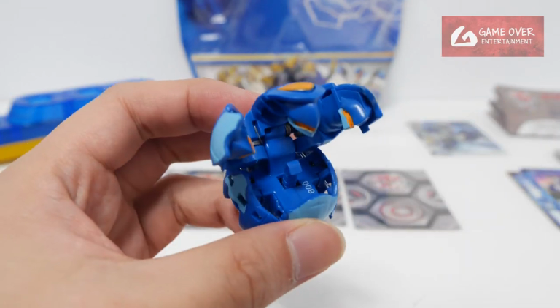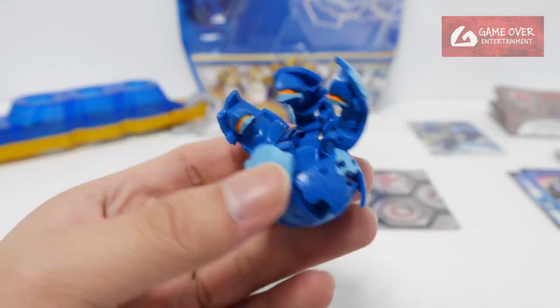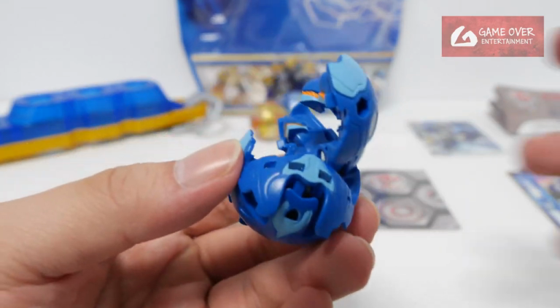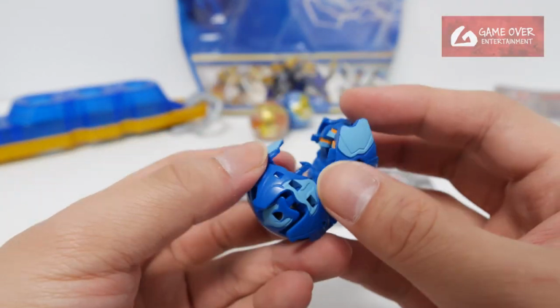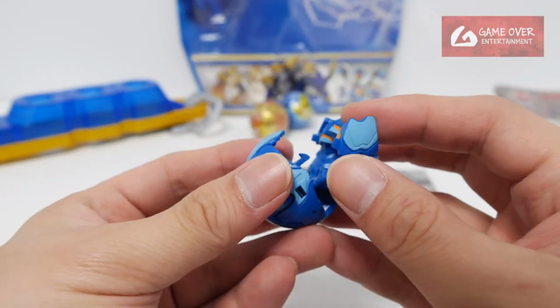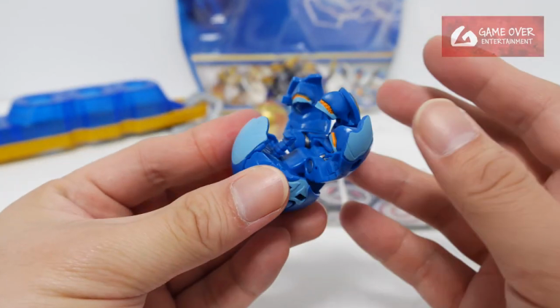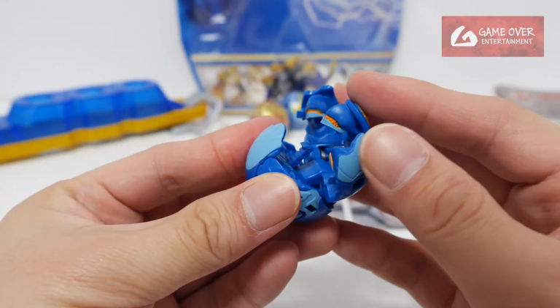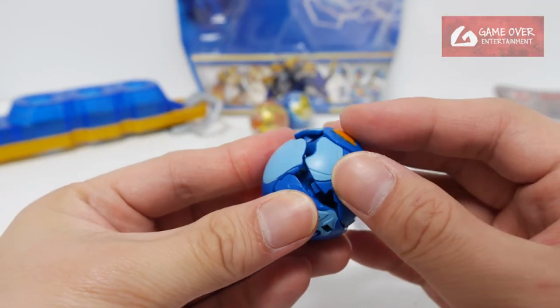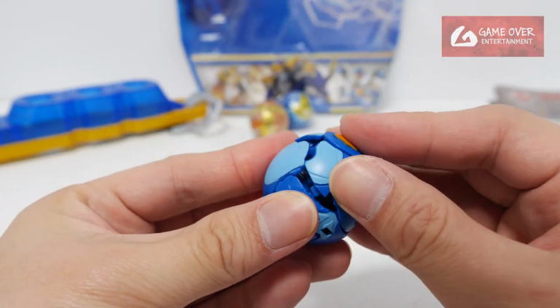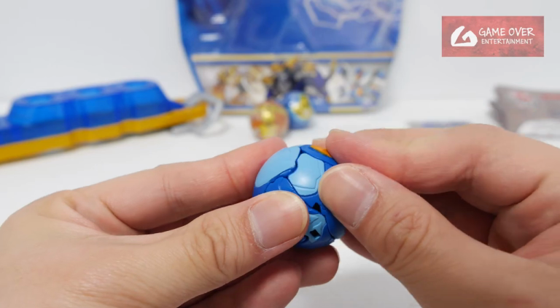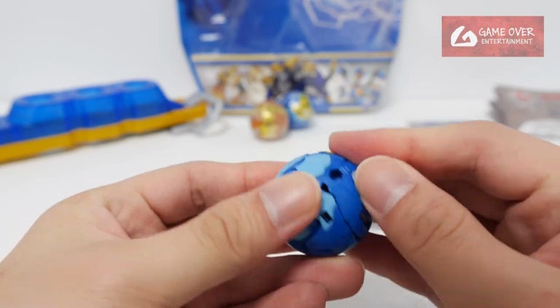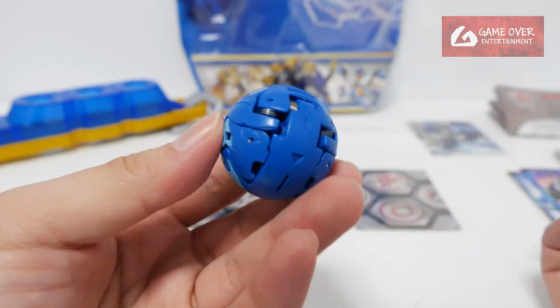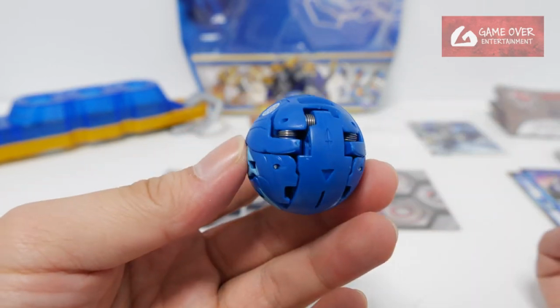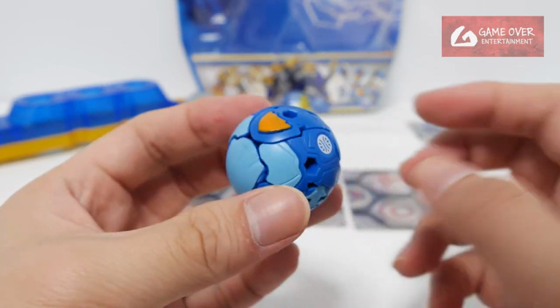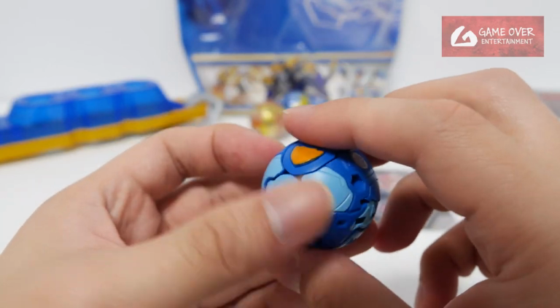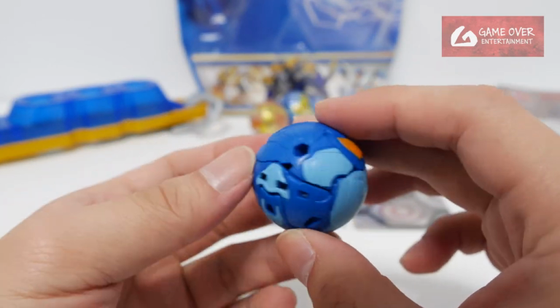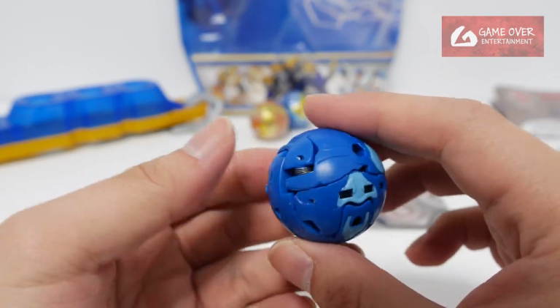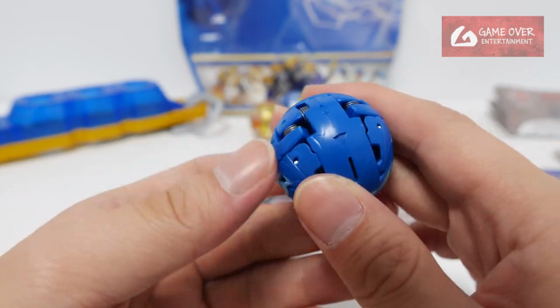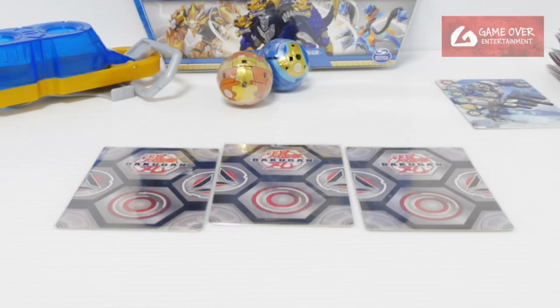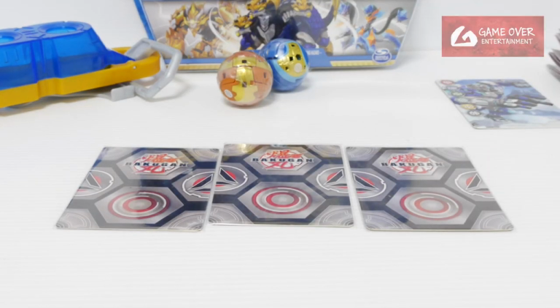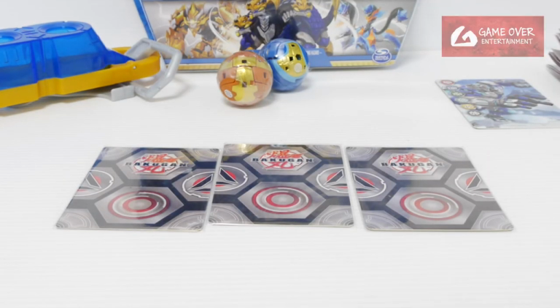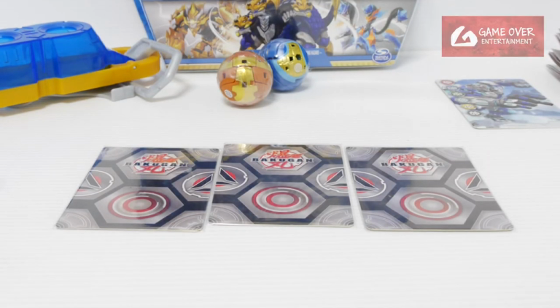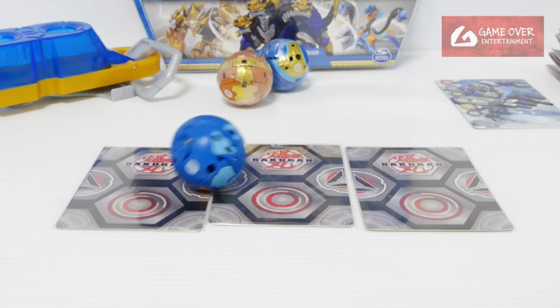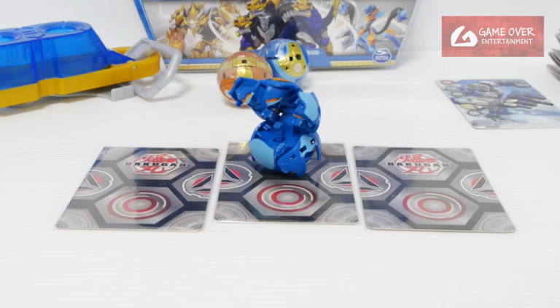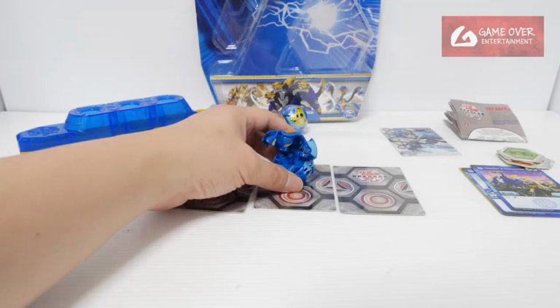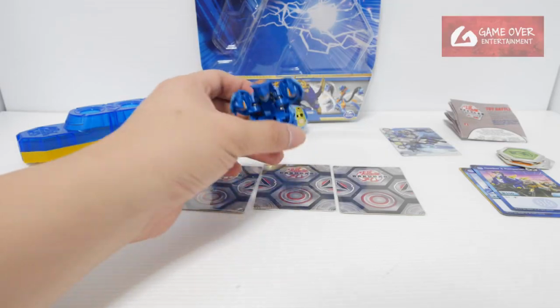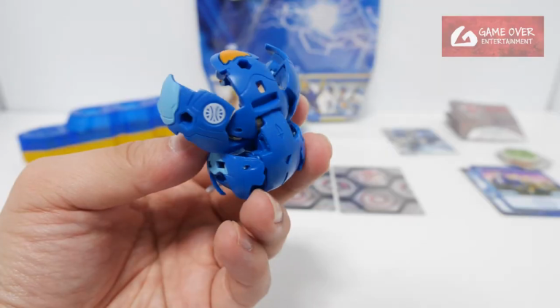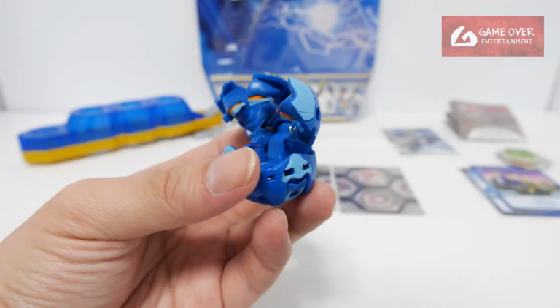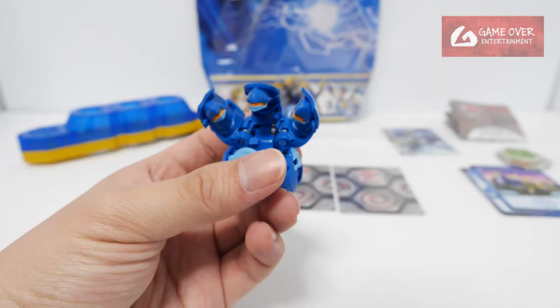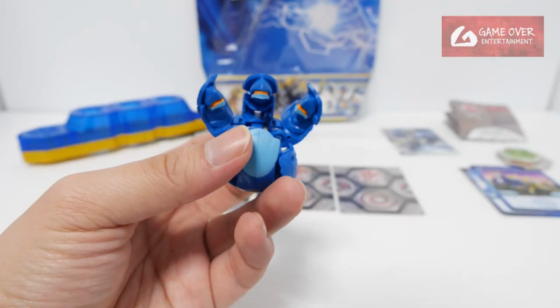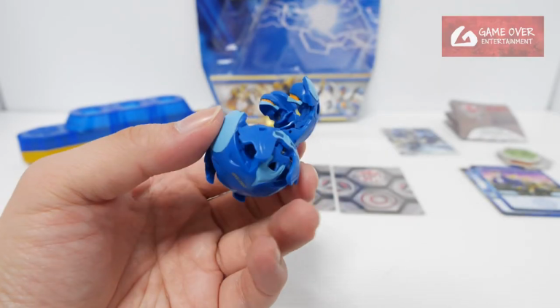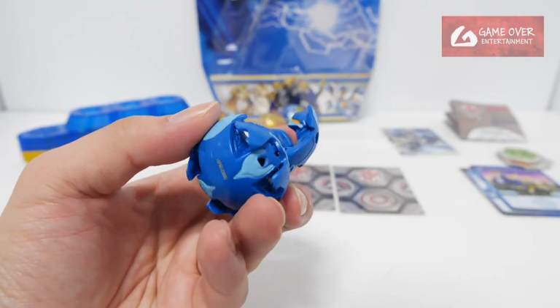So how do I close it? Push in the legs, push in the head and close. Very, very easy to close. 1, 2, 3 bra. I think it's a plant — based off a plant.